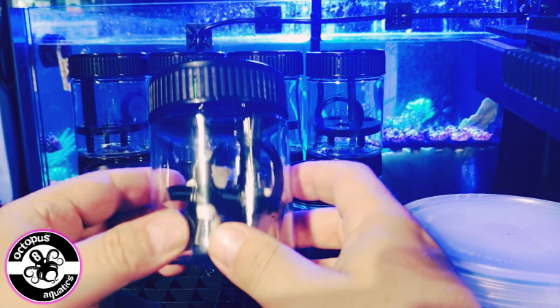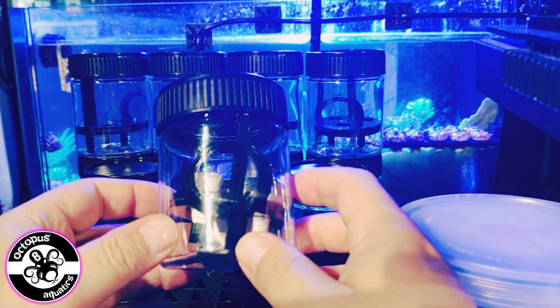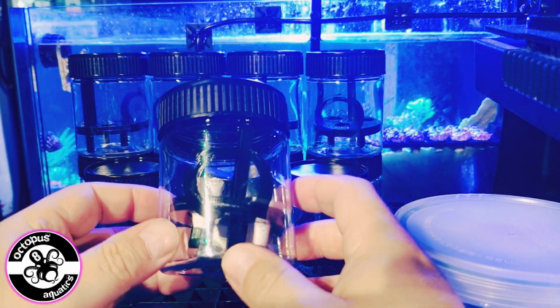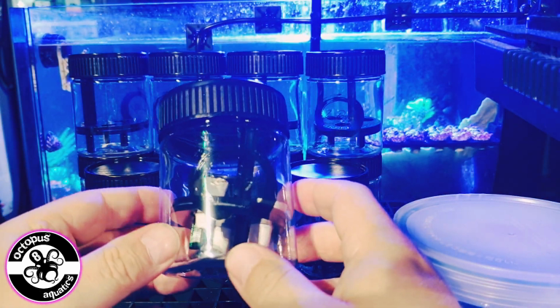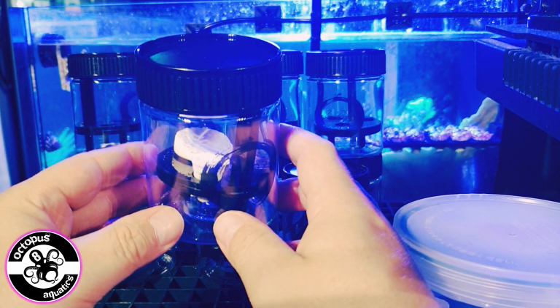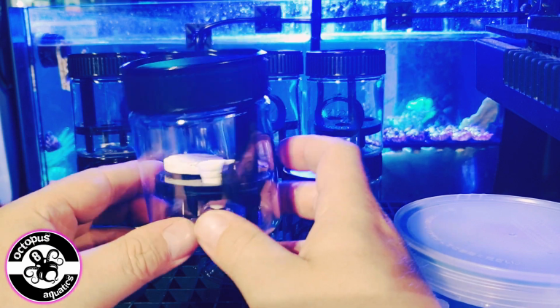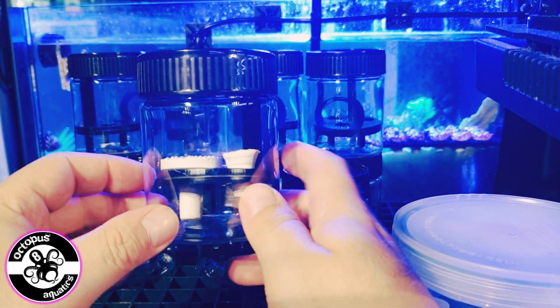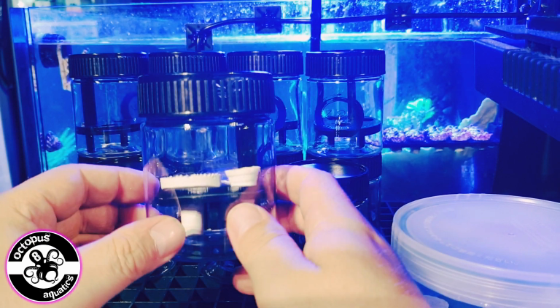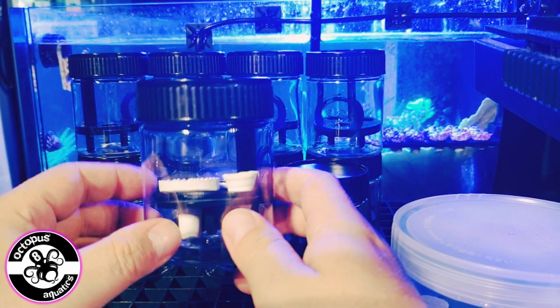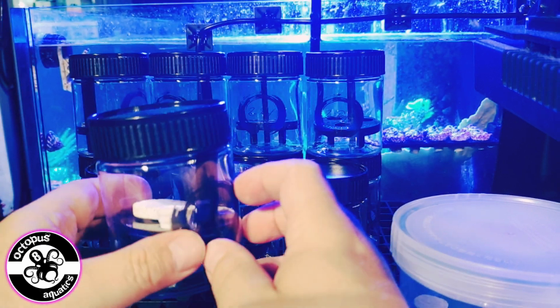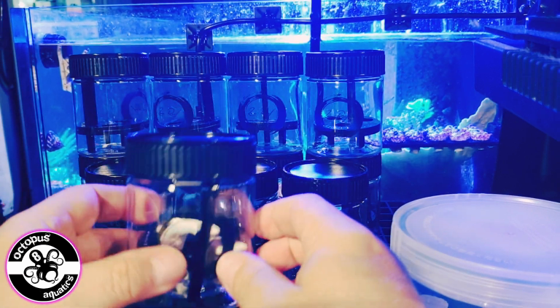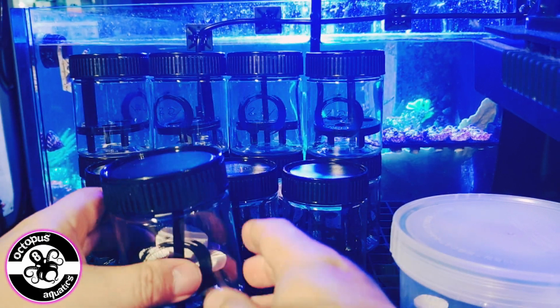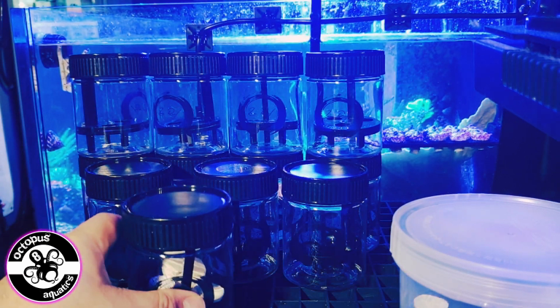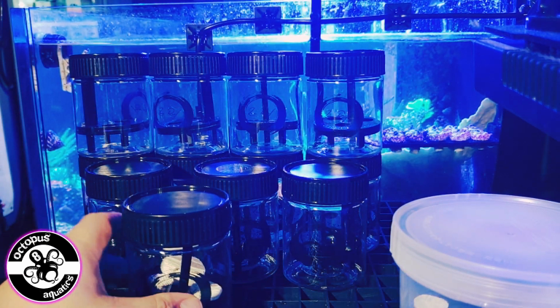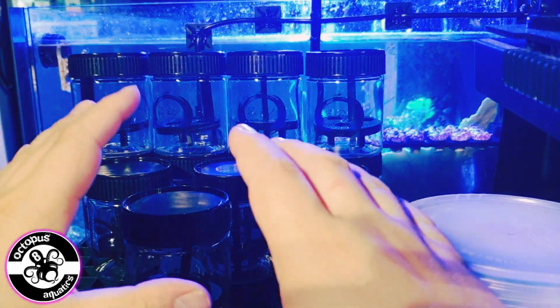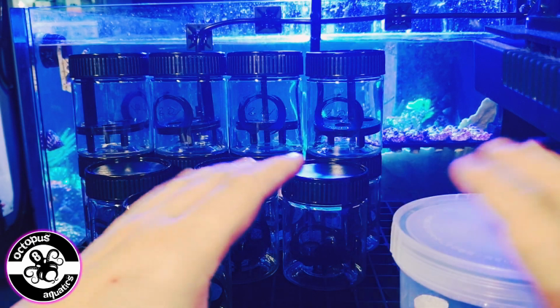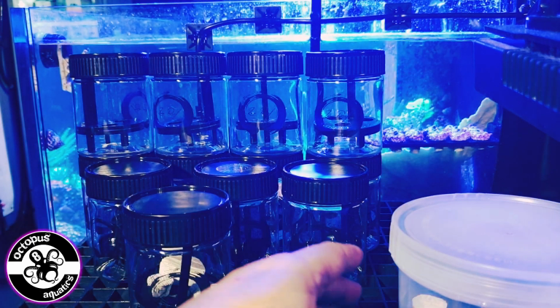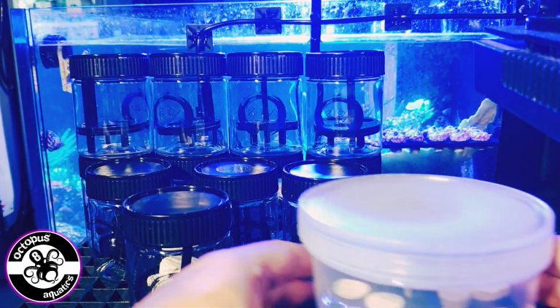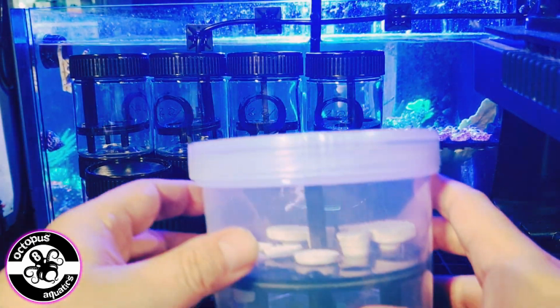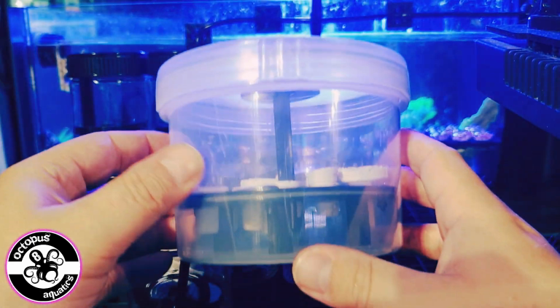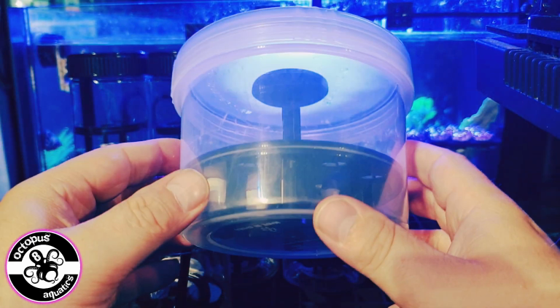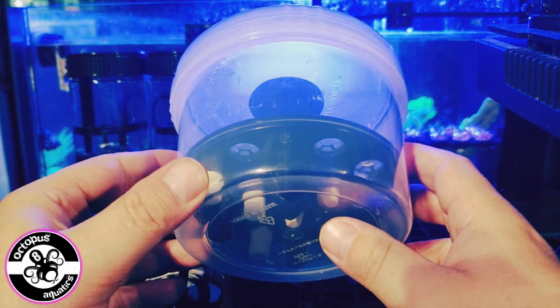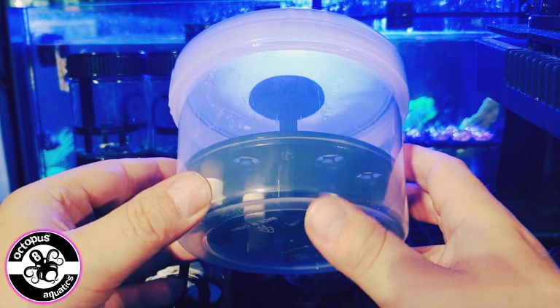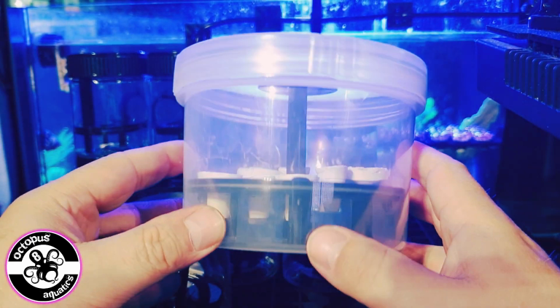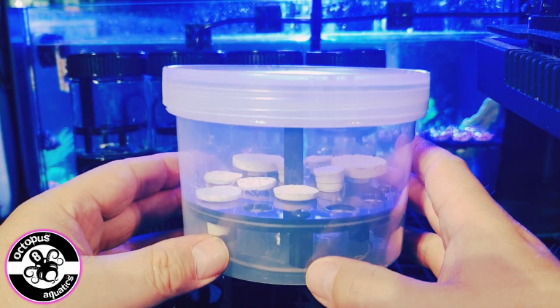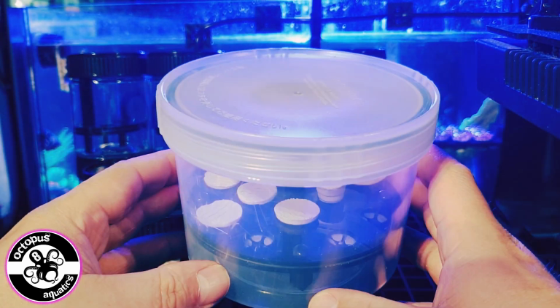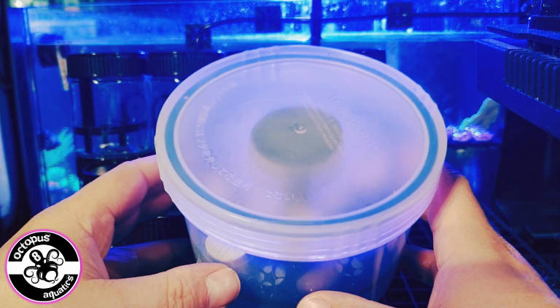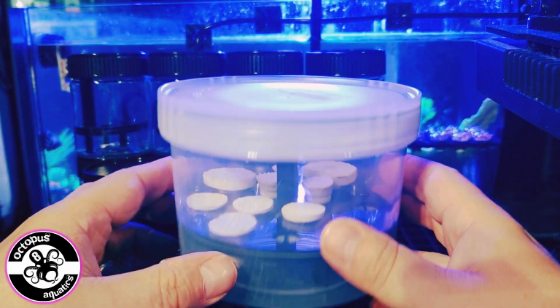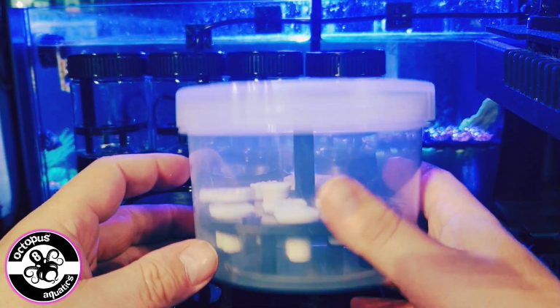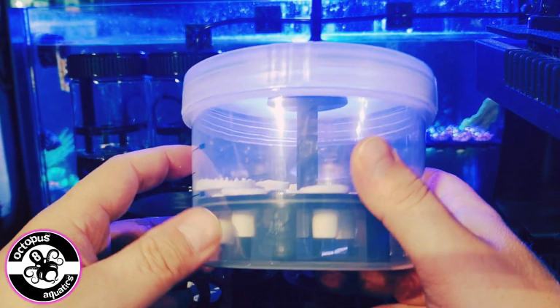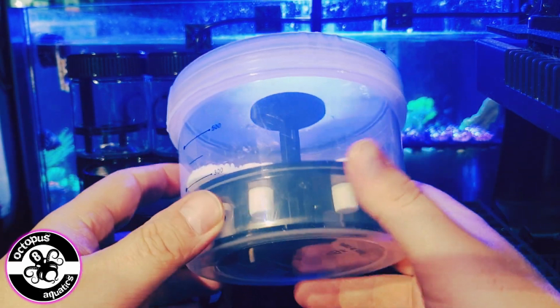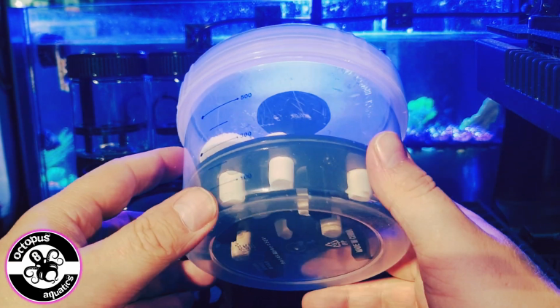They're going to do three sizes. This is the smallest size, which holds three. There's a middle size which I don't have with me at the moment. And this is going to be something like the large one — the design or branding may change slightly.